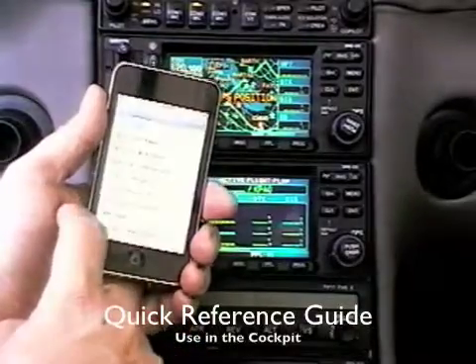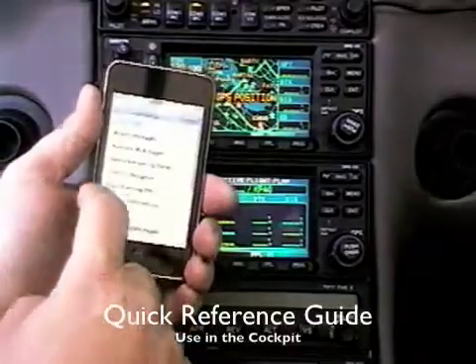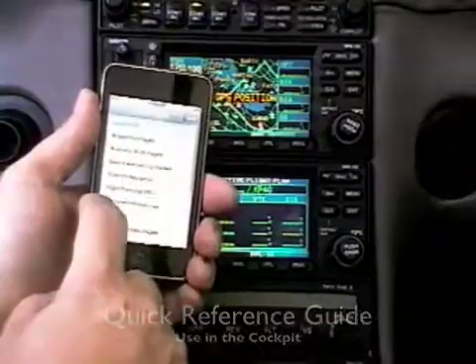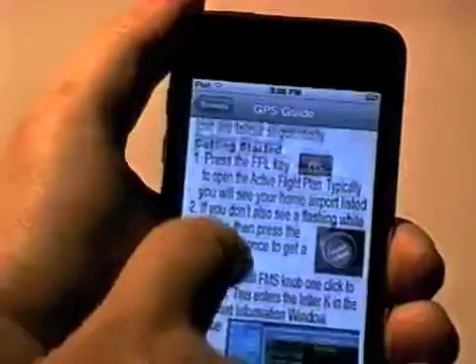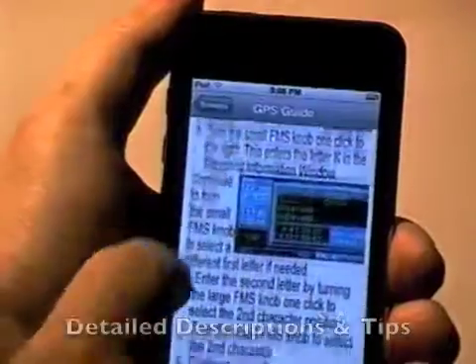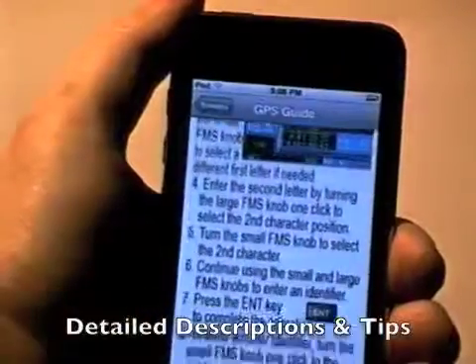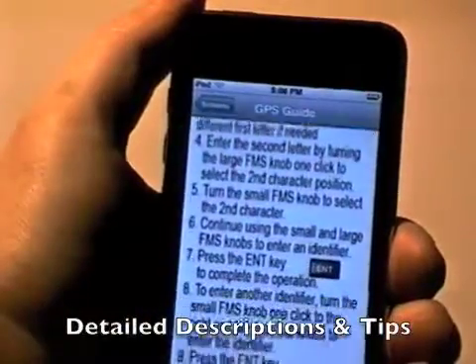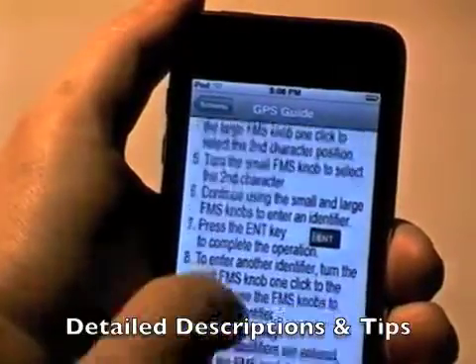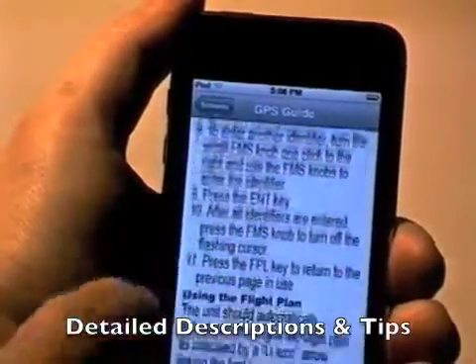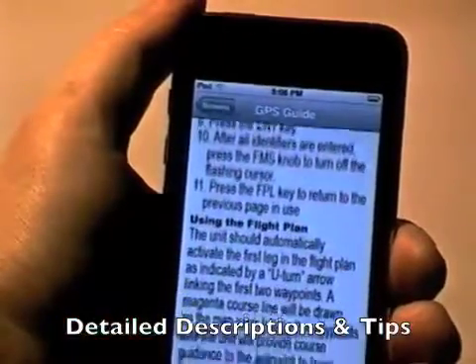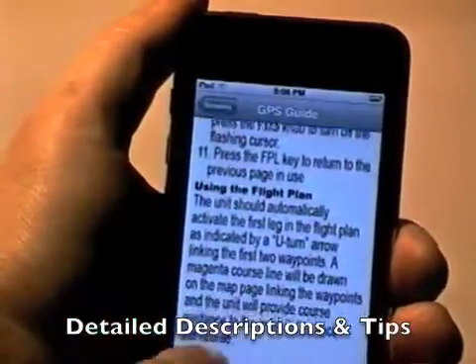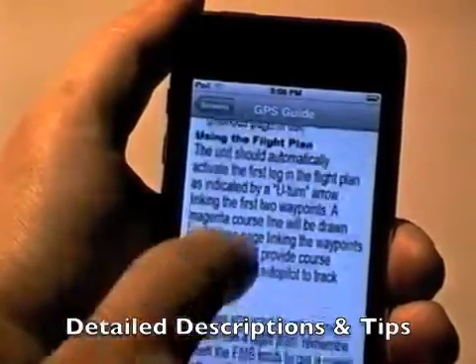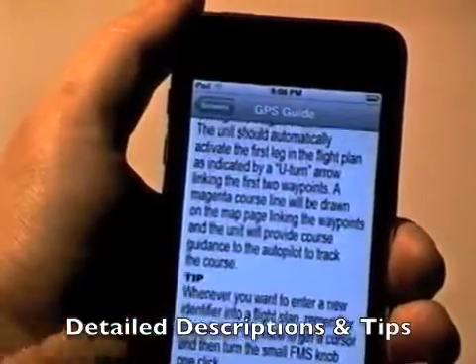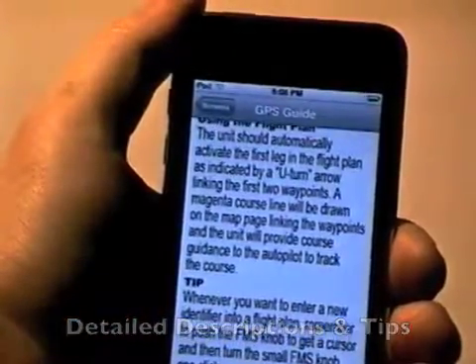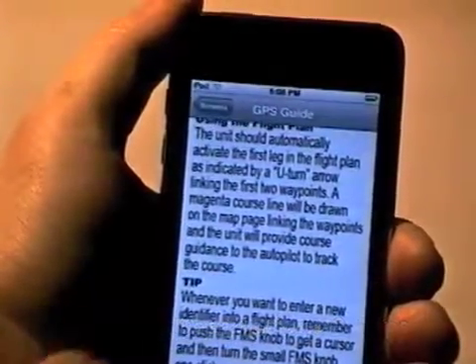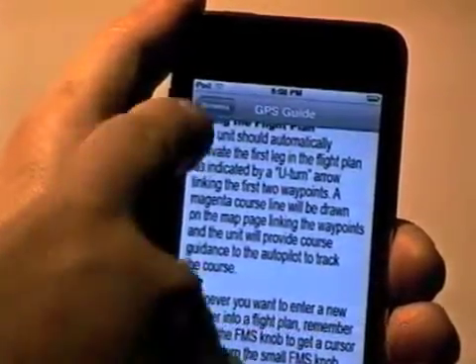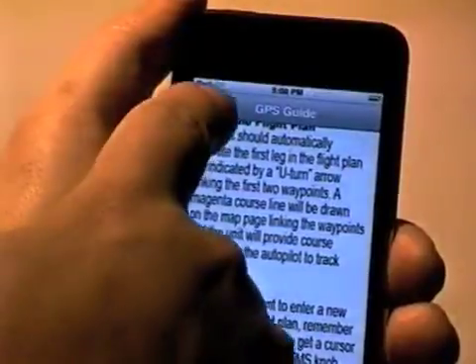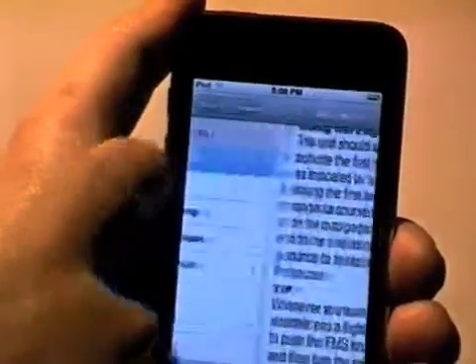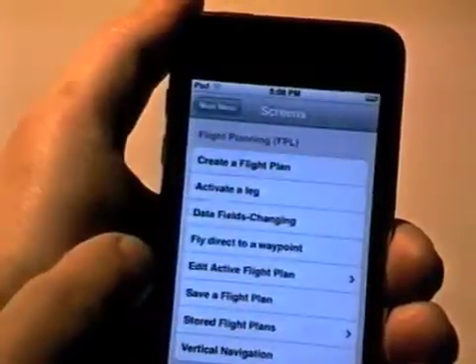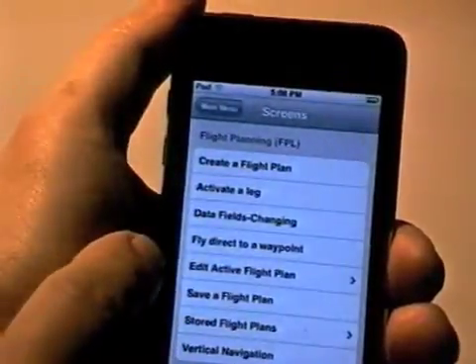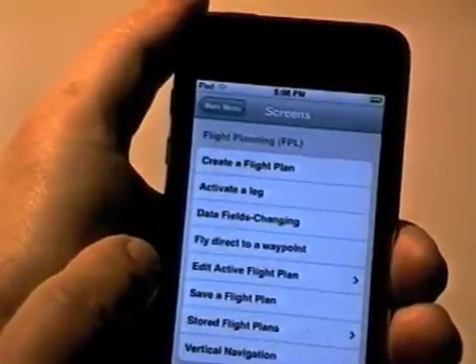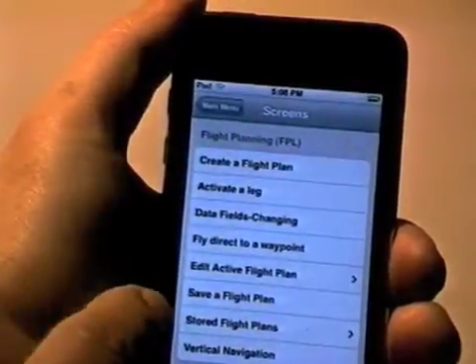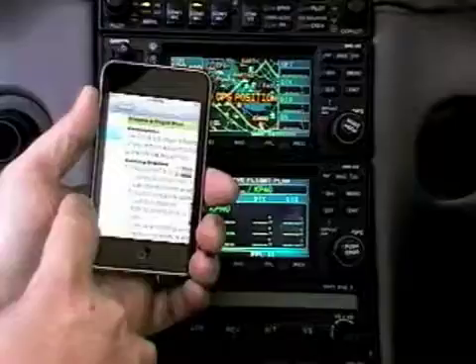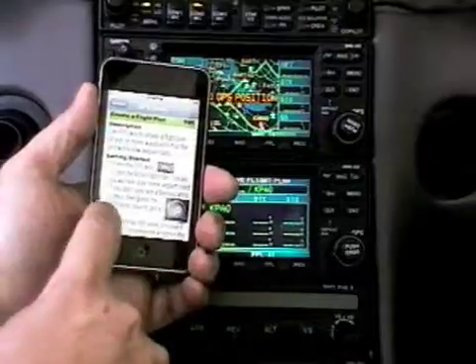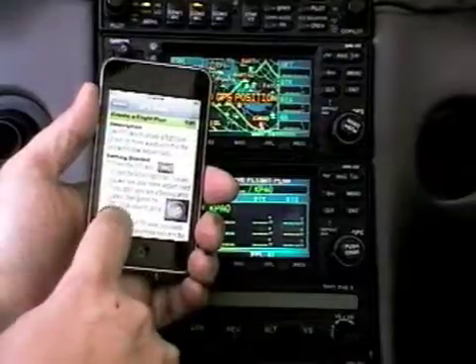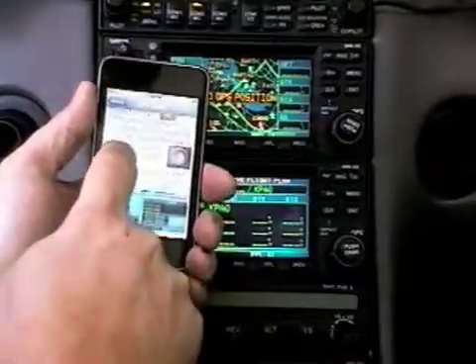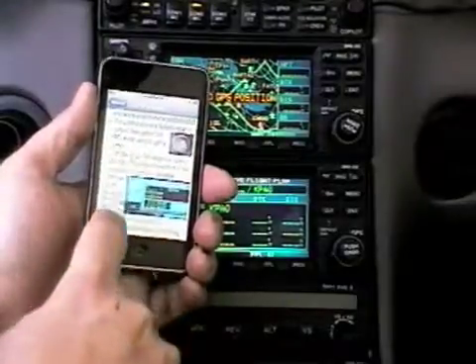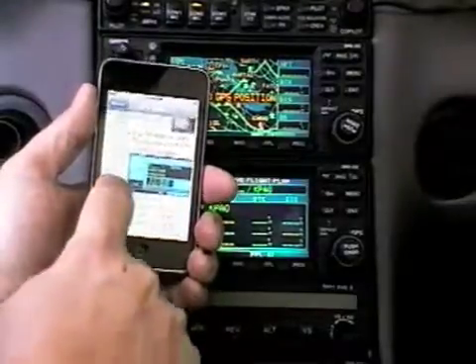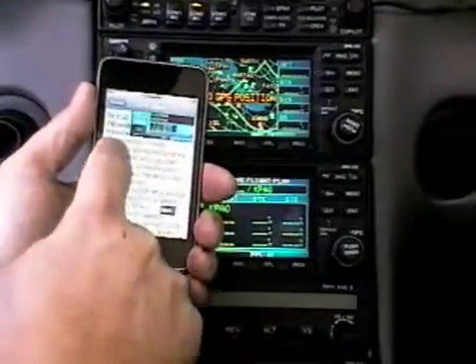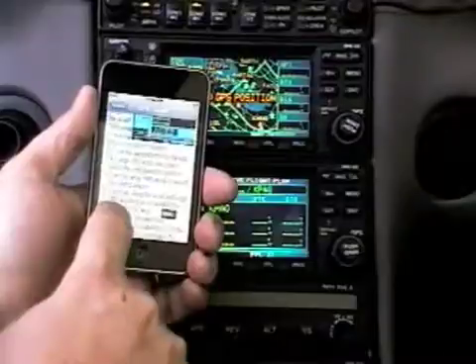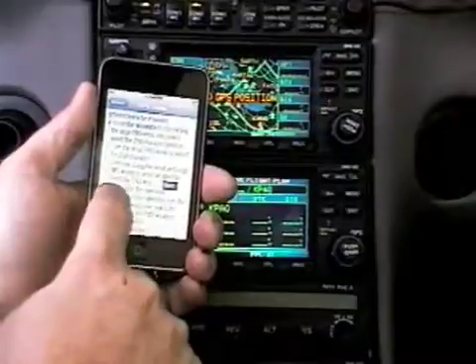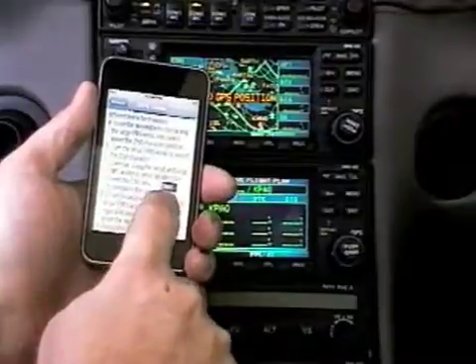Max's GPS guides give detailed descriptions, not just a list of steps, and they include tips on the most efficient ways to use your GPS. And the best thing — since the apps are on your iPhone, you'll always know which button to push when you're in the cockpit.